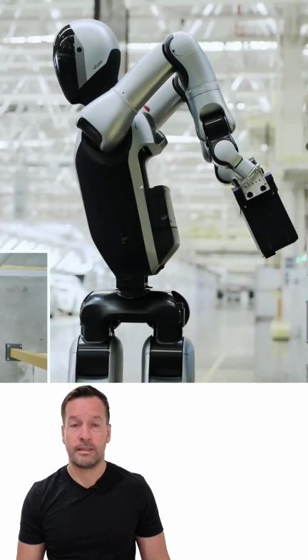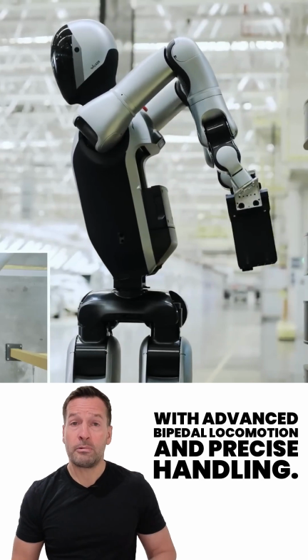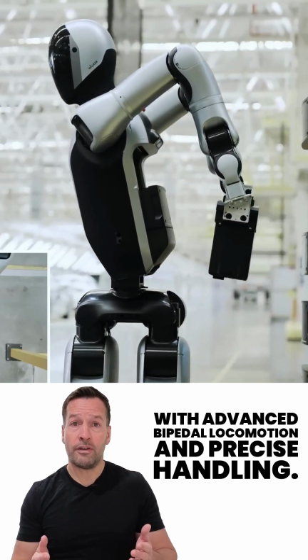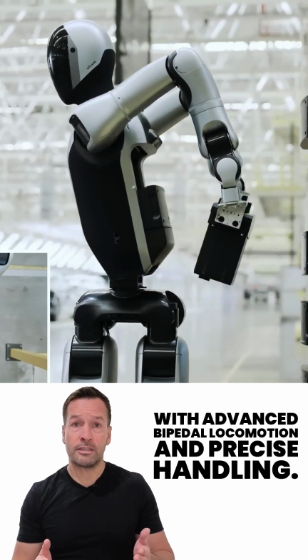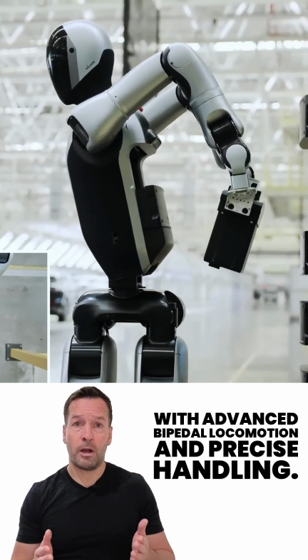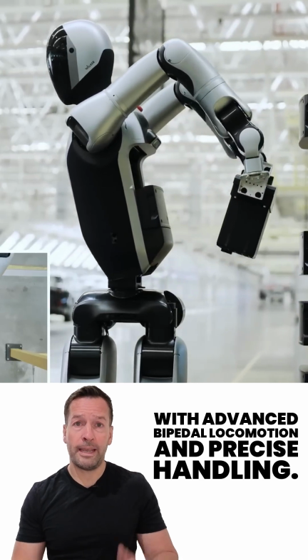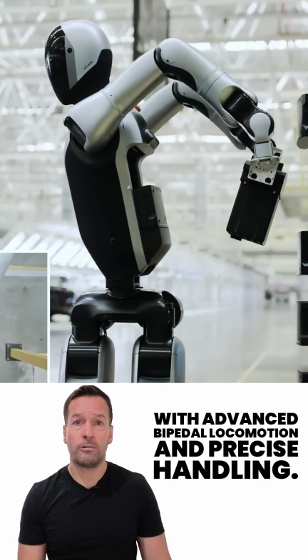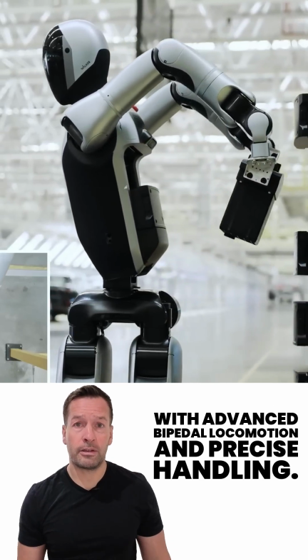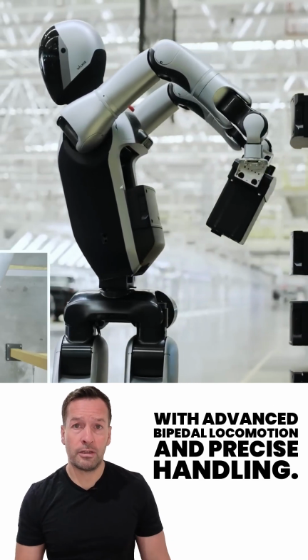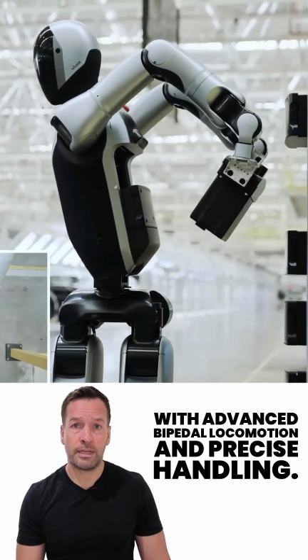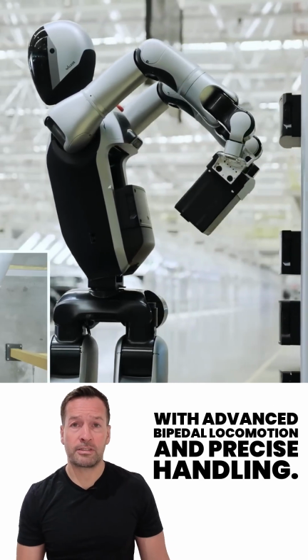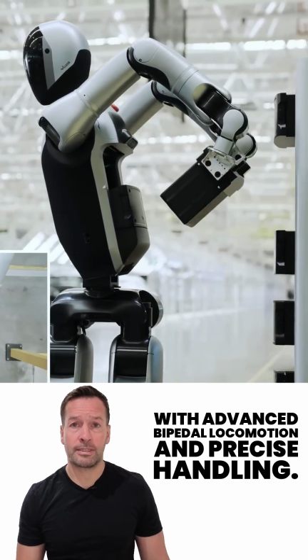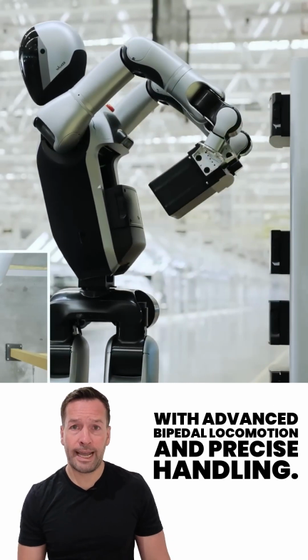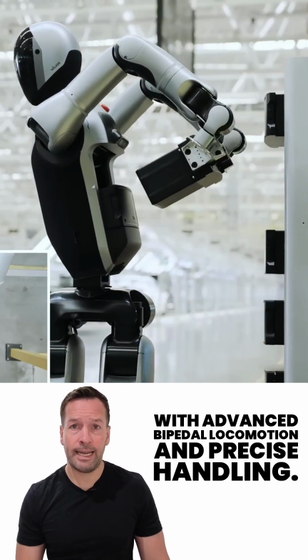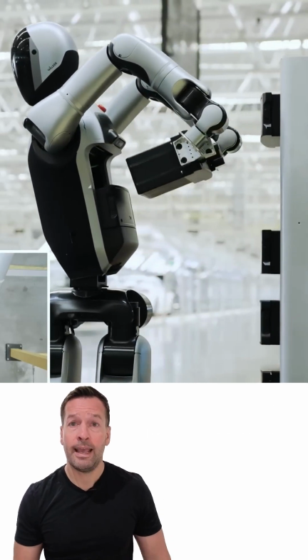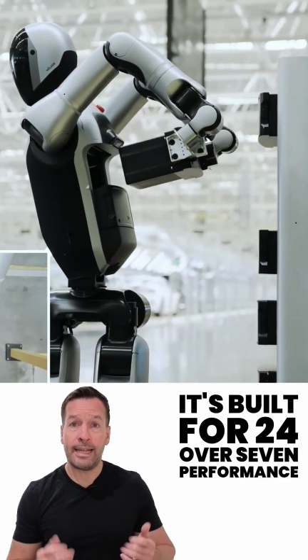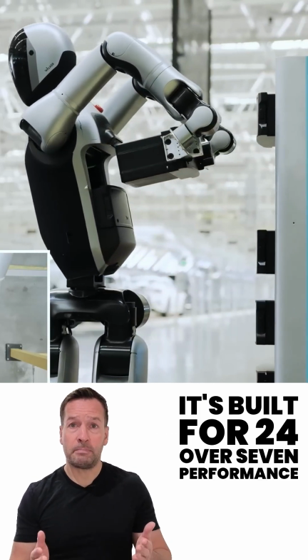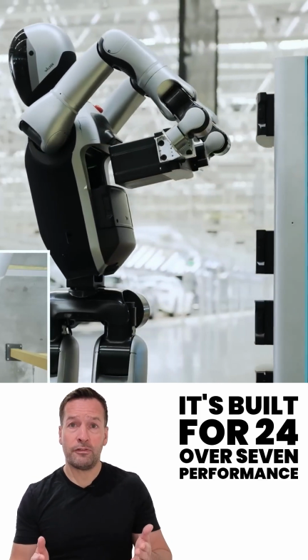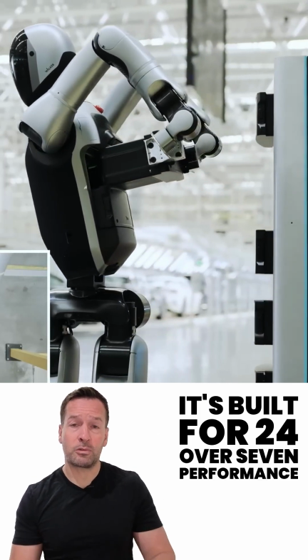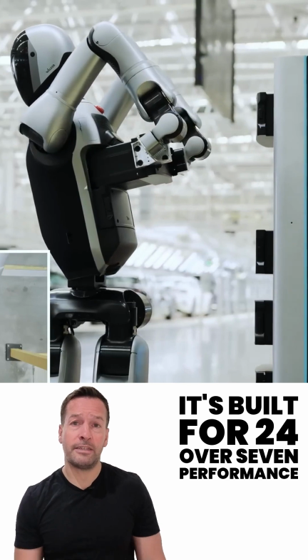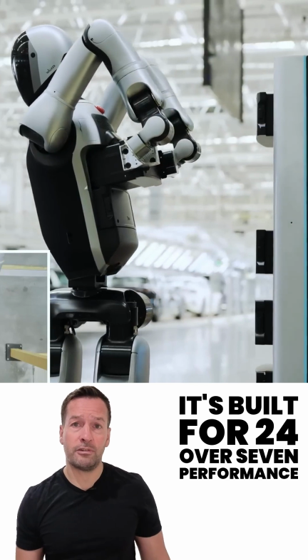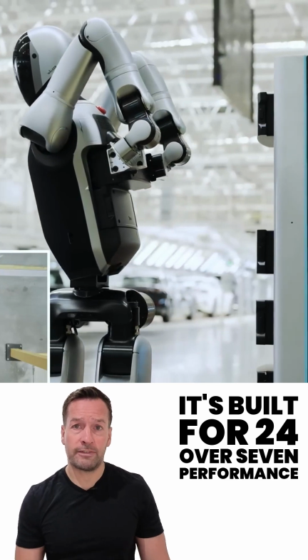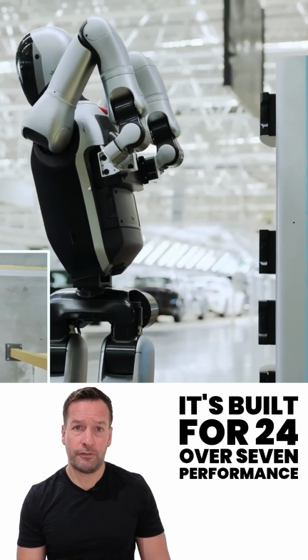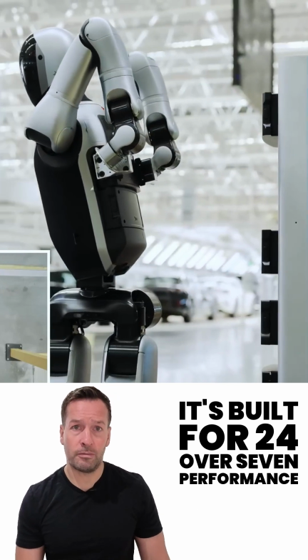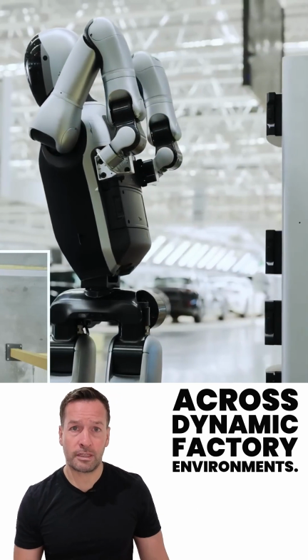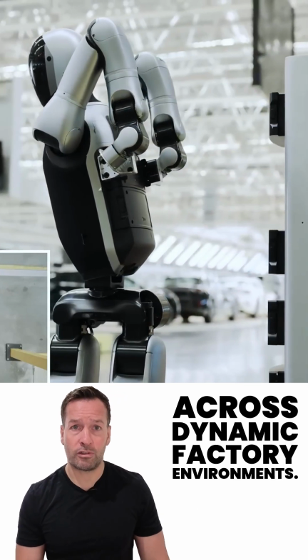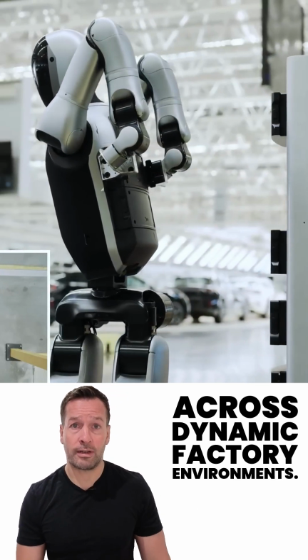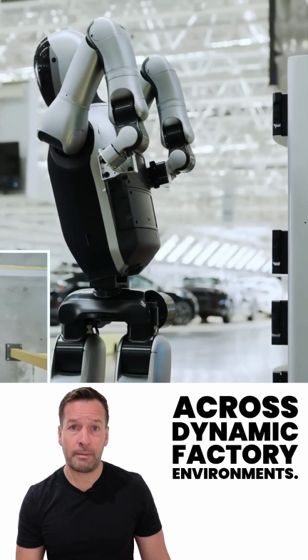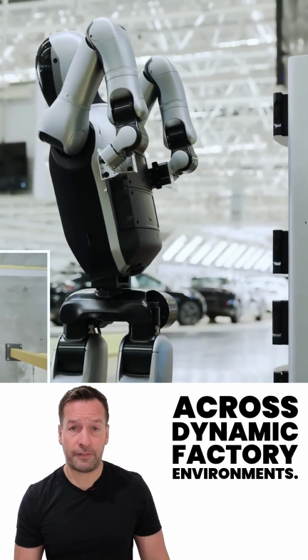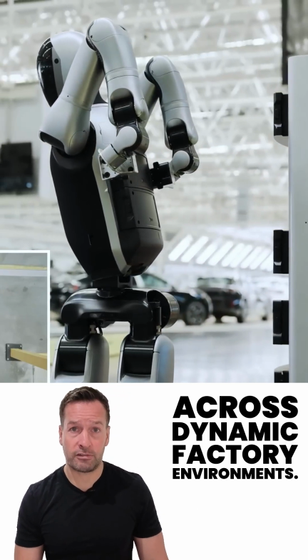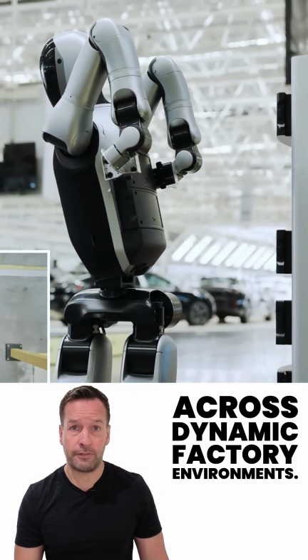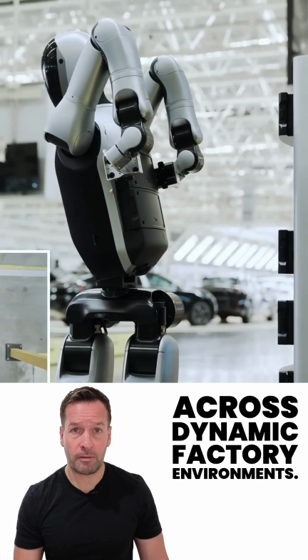With advanced bipedal locomotion and precise handling, it's built for 24/7 performance across dynamic factory environments.